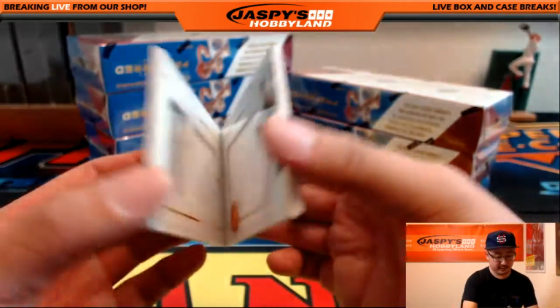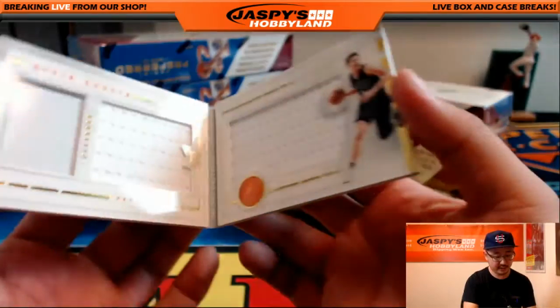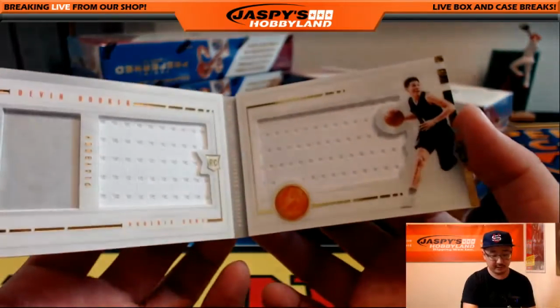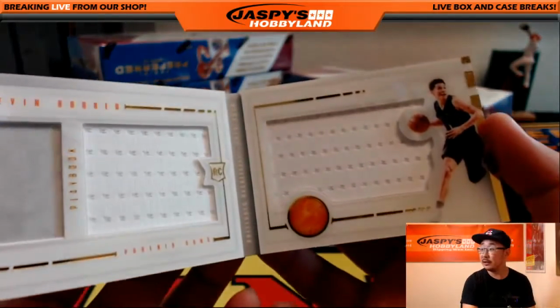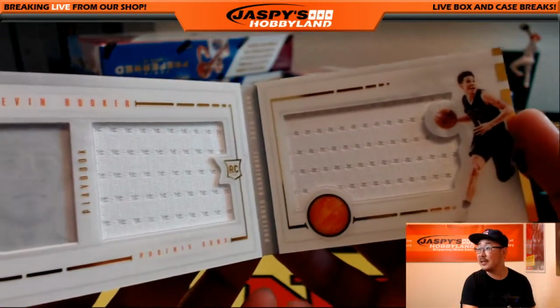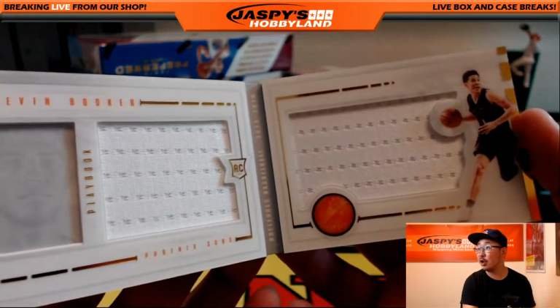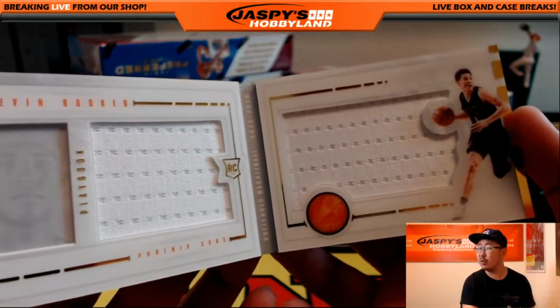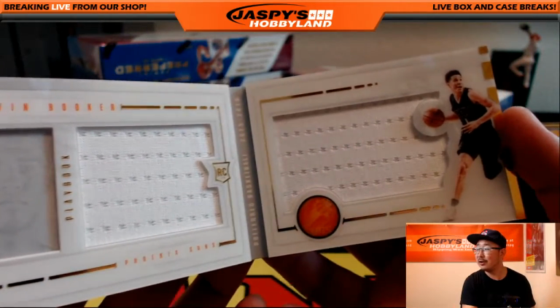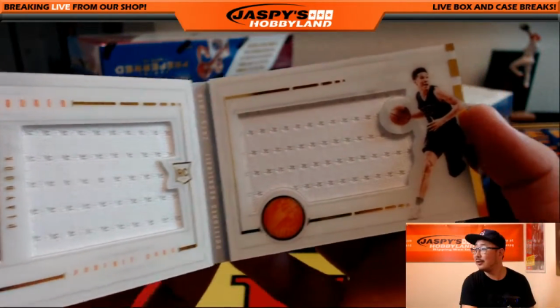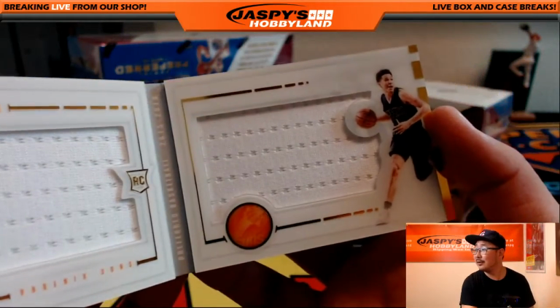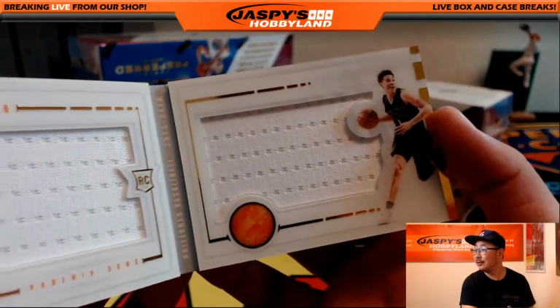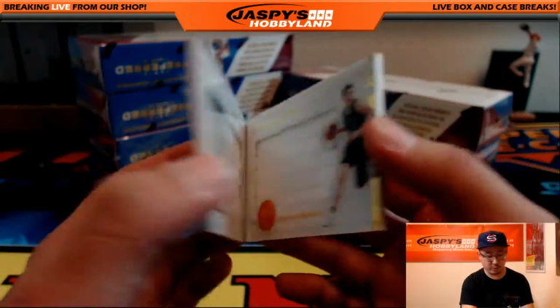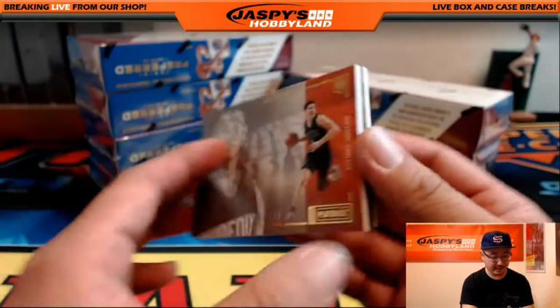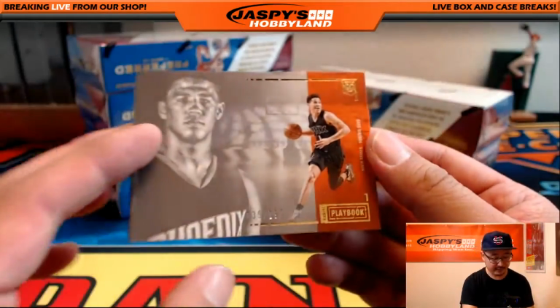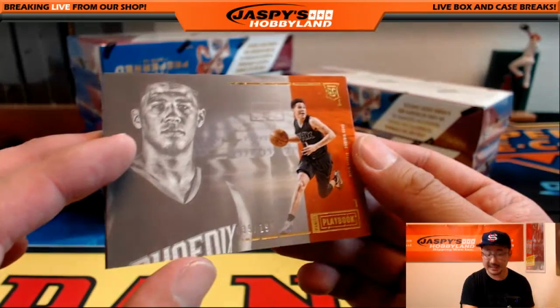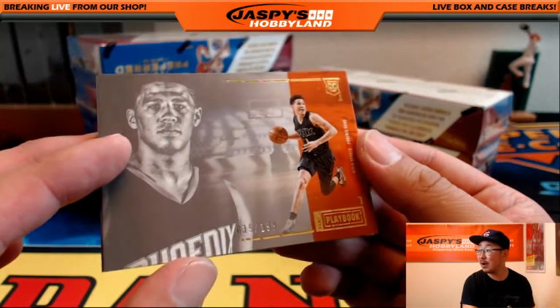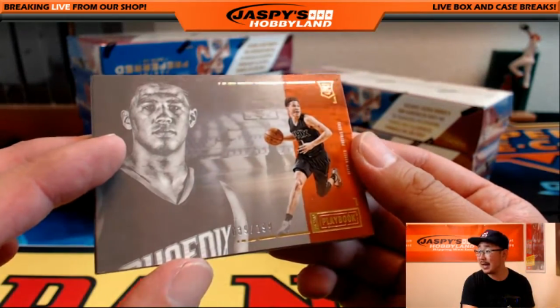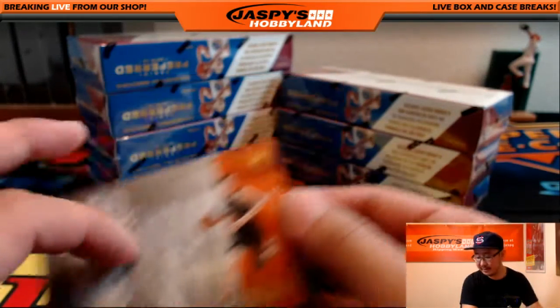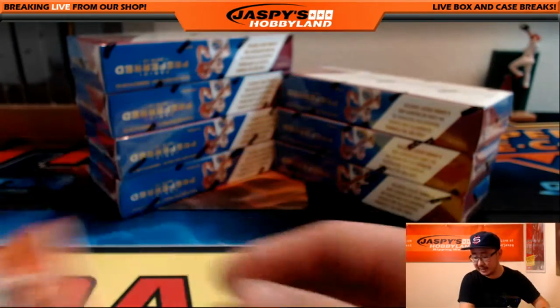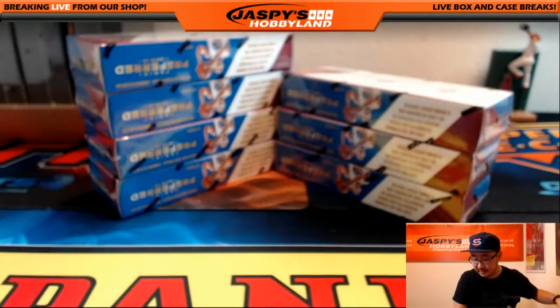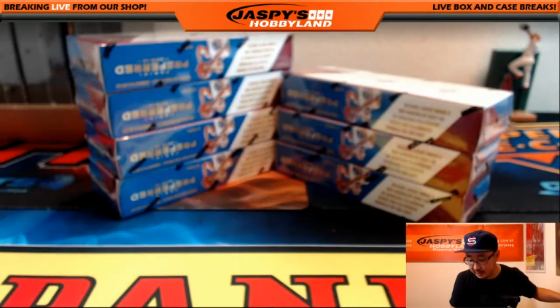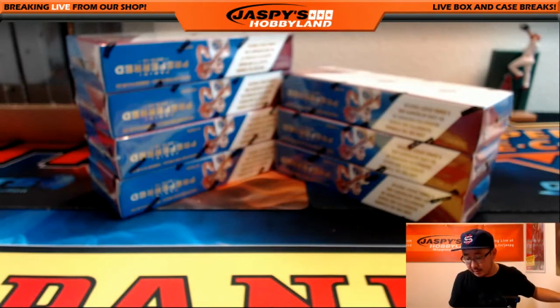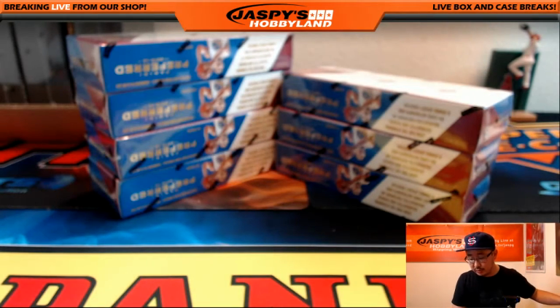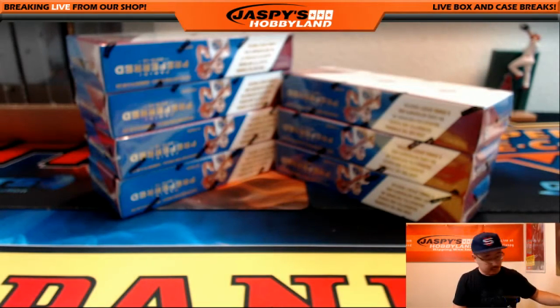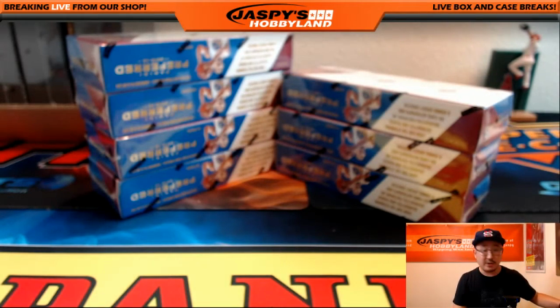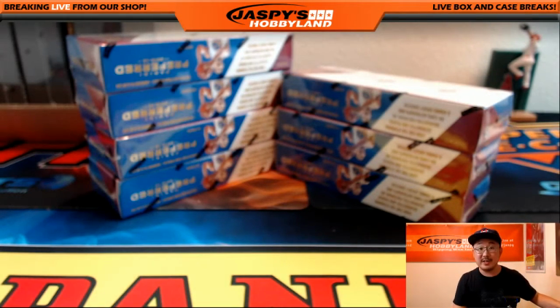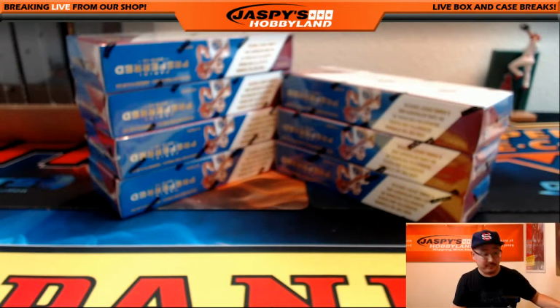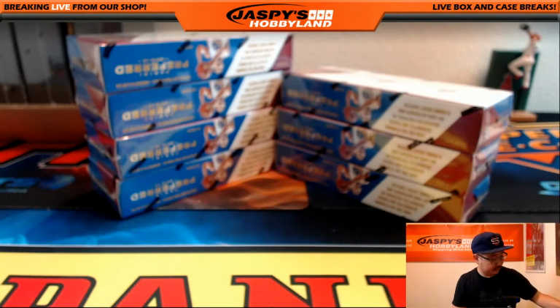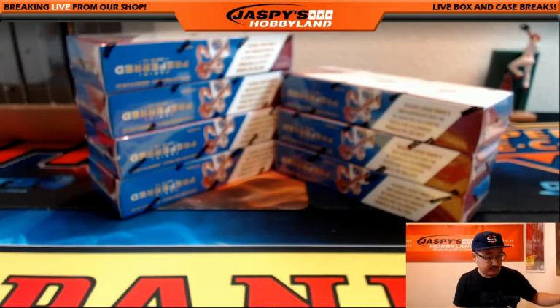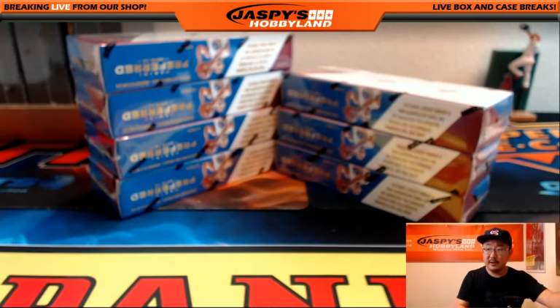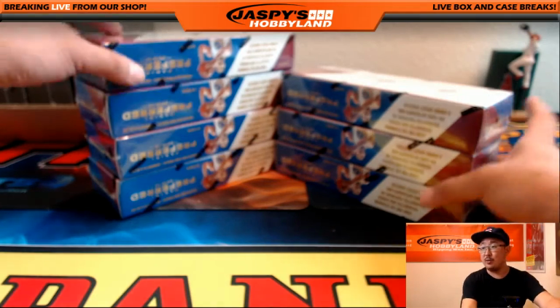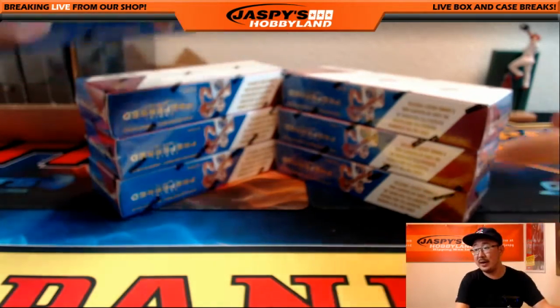Suns — Devin Booker. Dual relic, out of 199. Phoenix Suns hit going to Jeremy Tillman. Nice one. Next box.